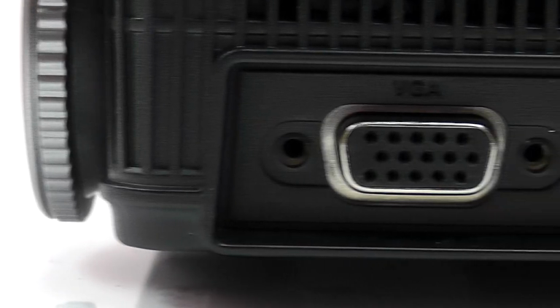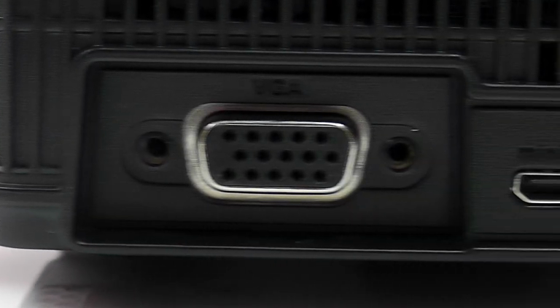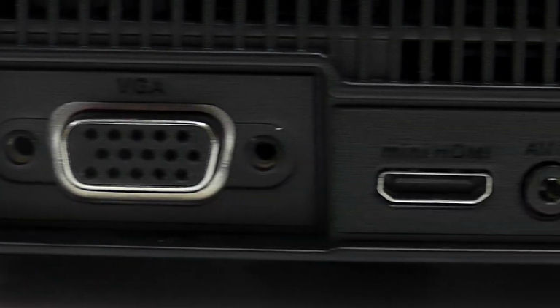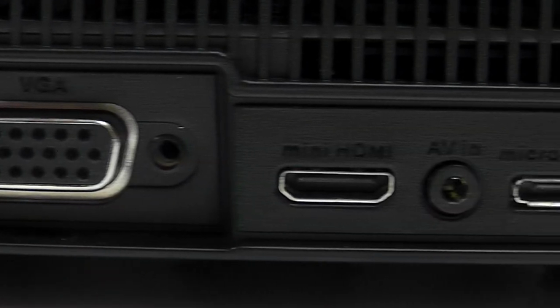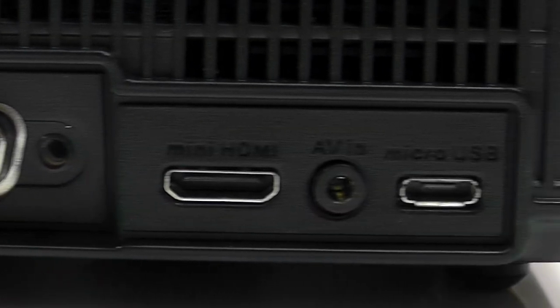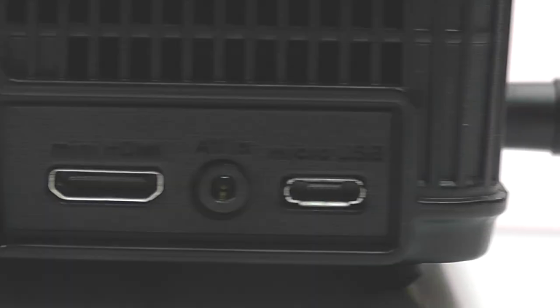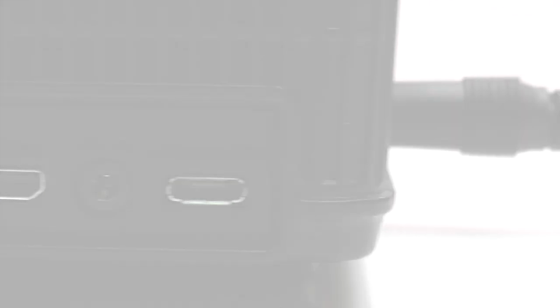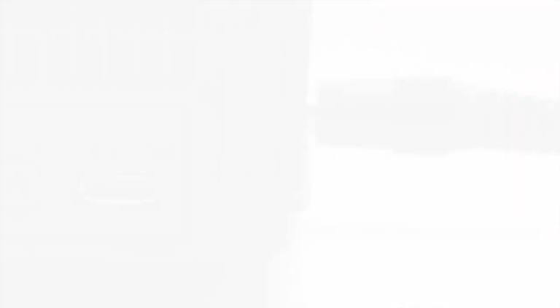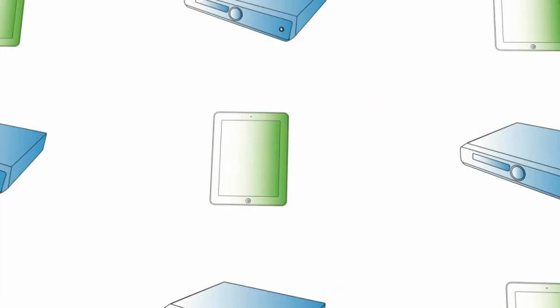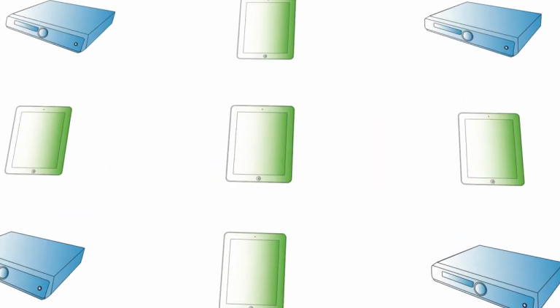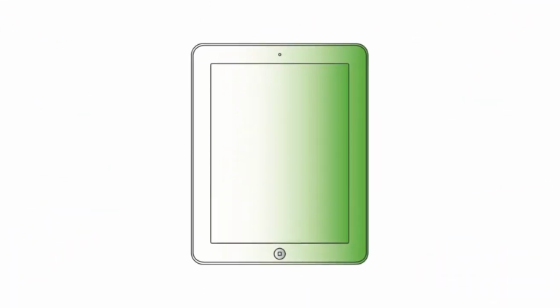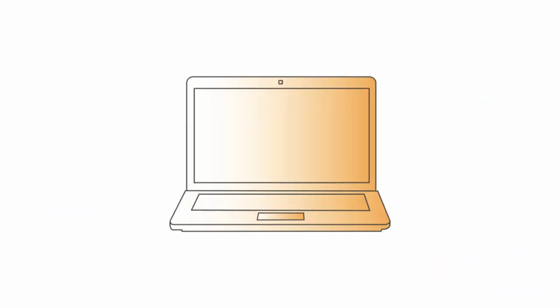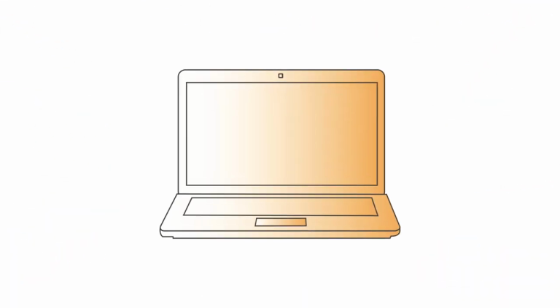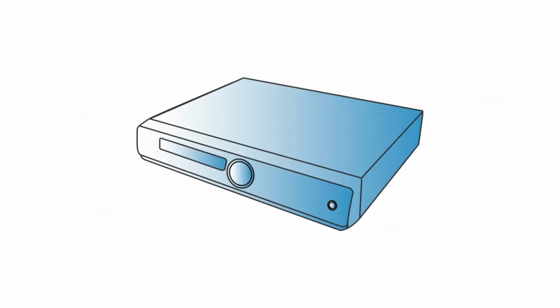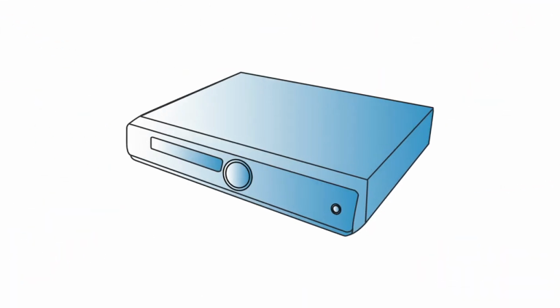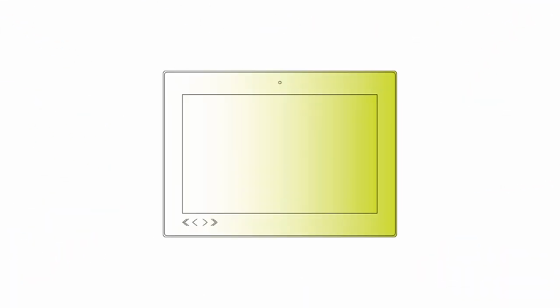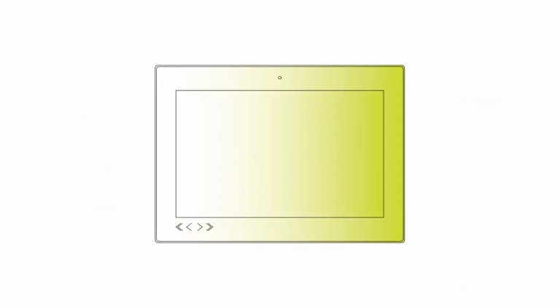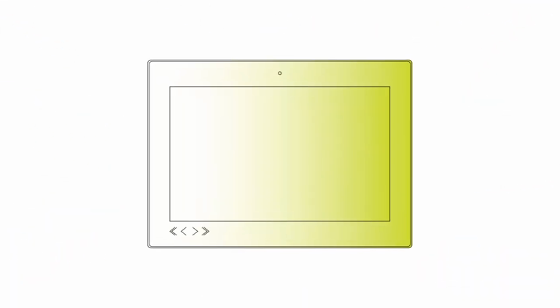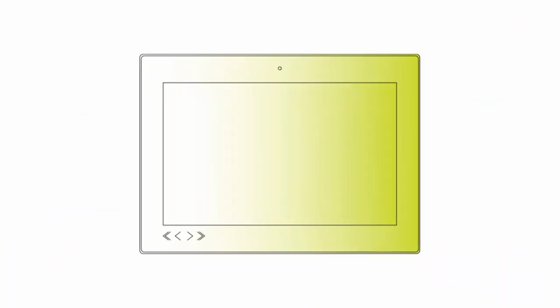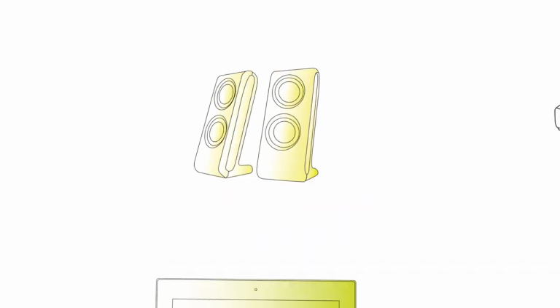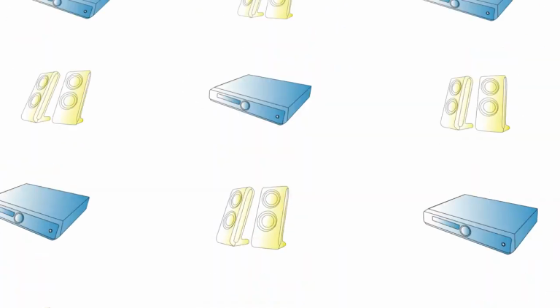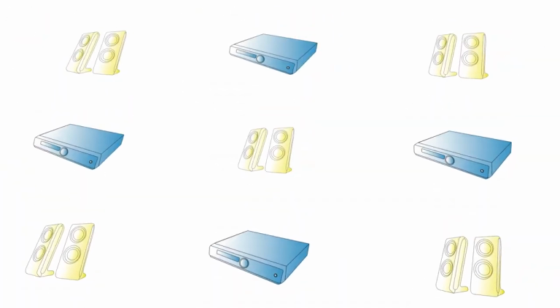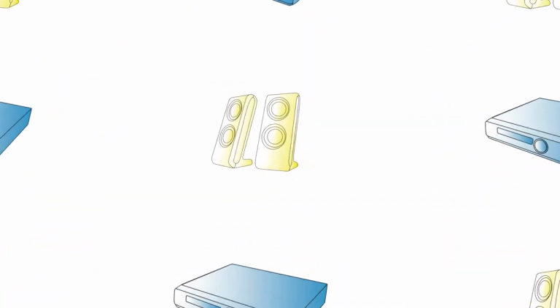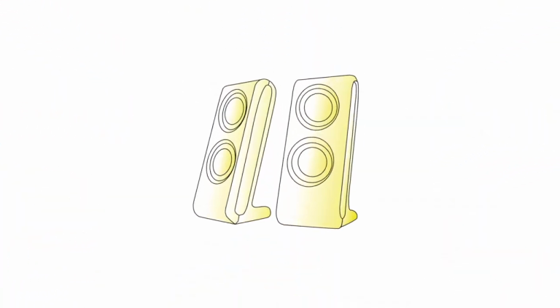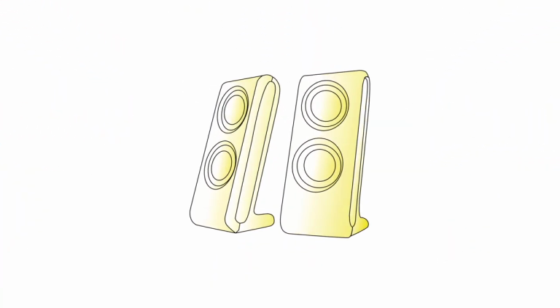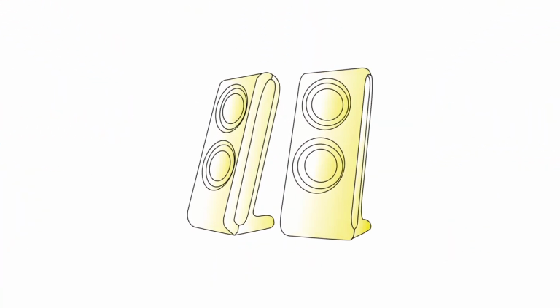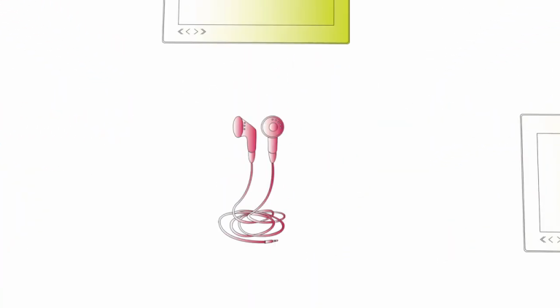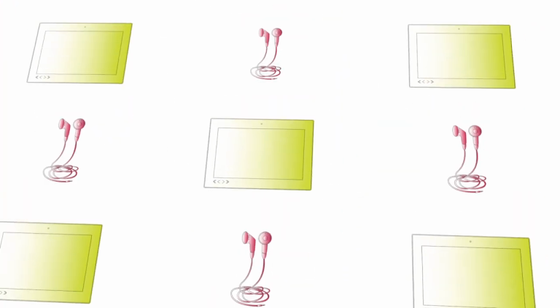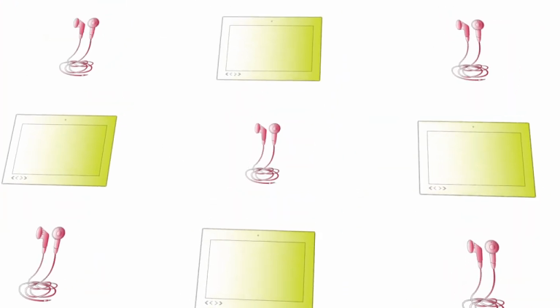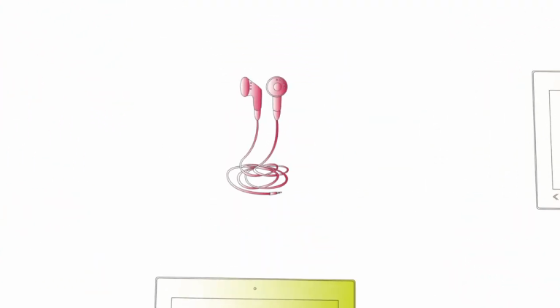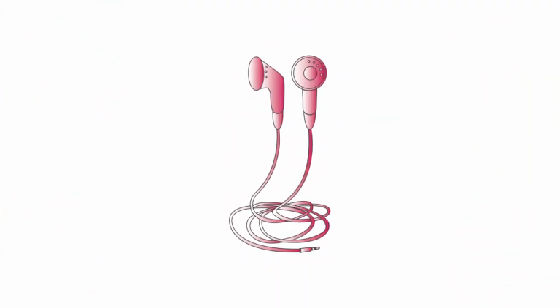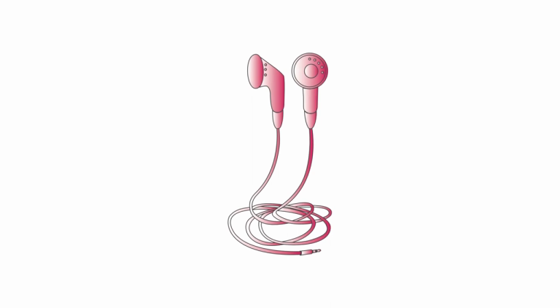Designed with mini HDMI, VGA, video and audio inputs, iPads, laptops, DVD players or tablets are all quickly connected, and an audio output allows easy connection to external speakers or headphones. With so many options, you'll be spoilt for choice.